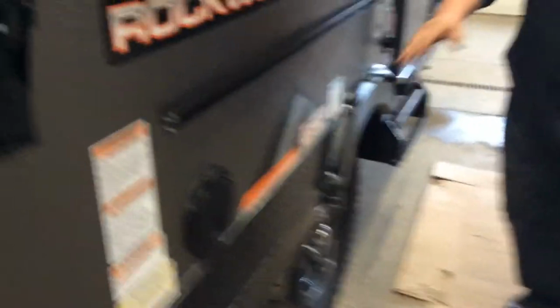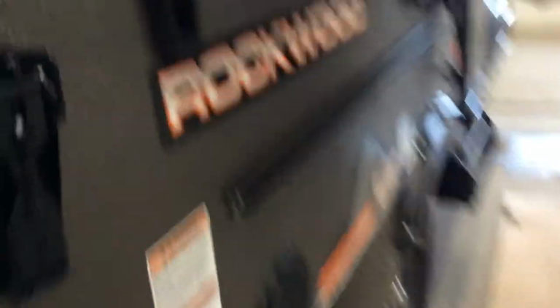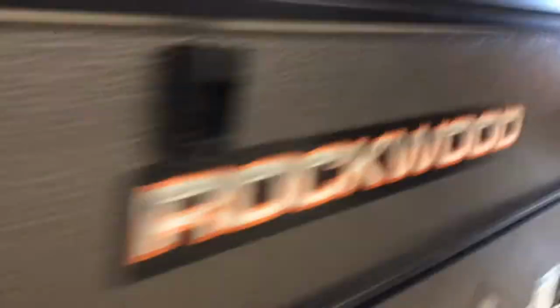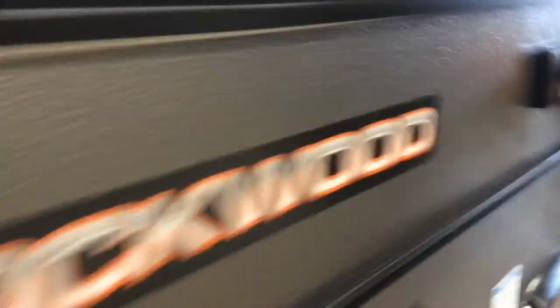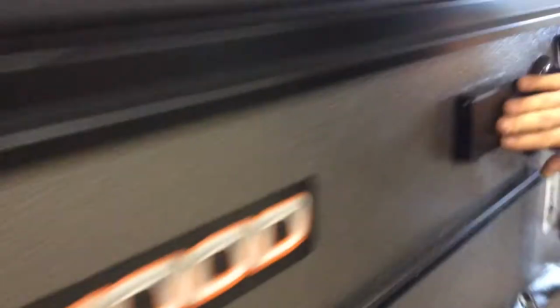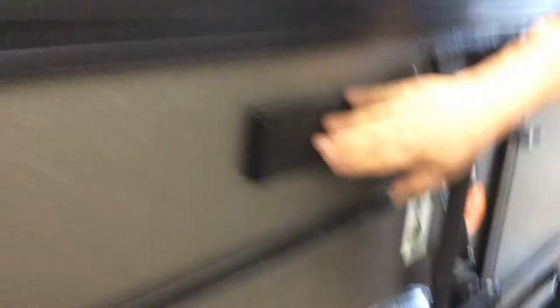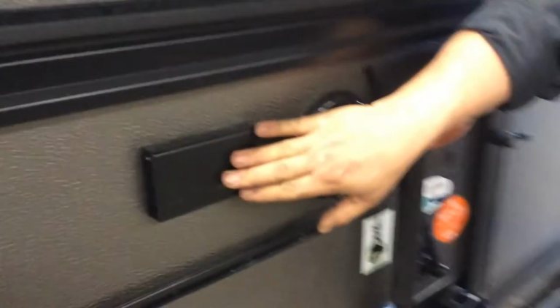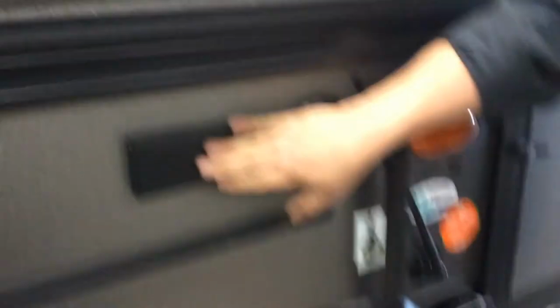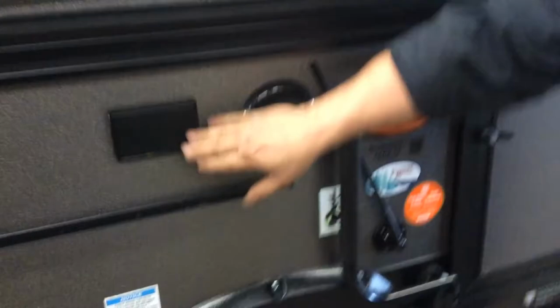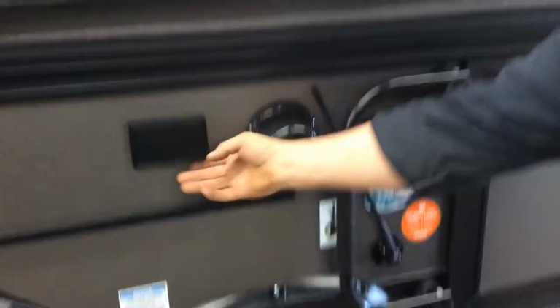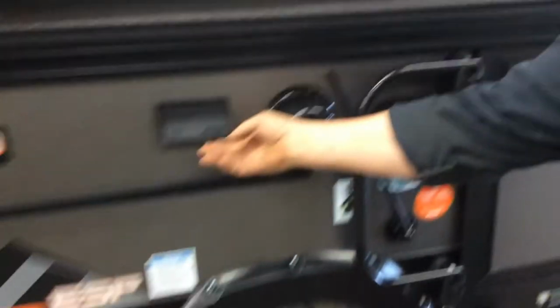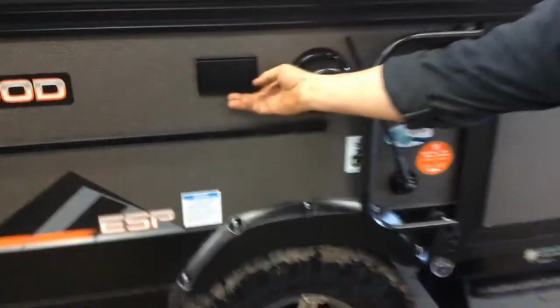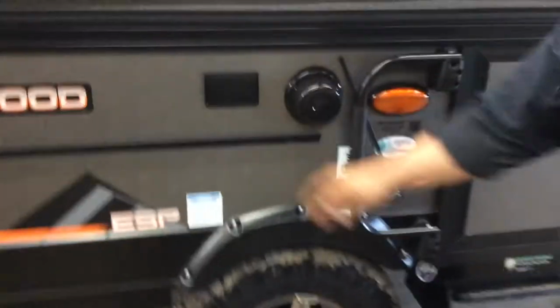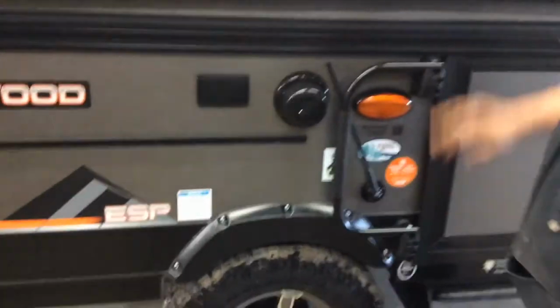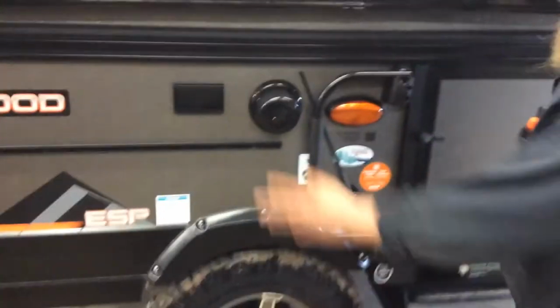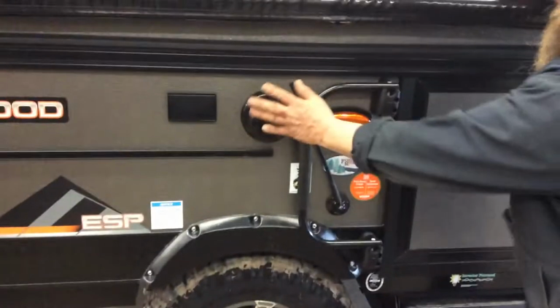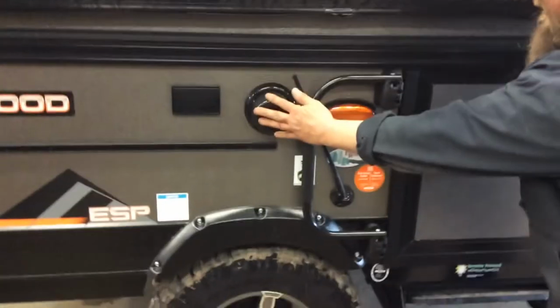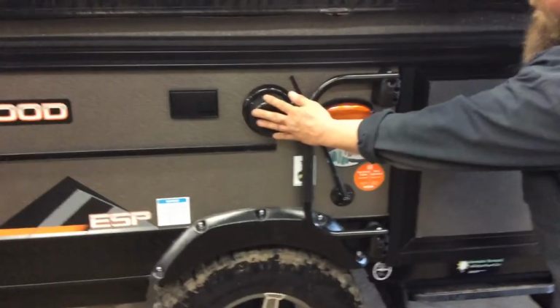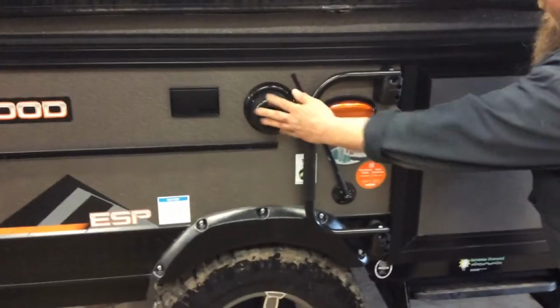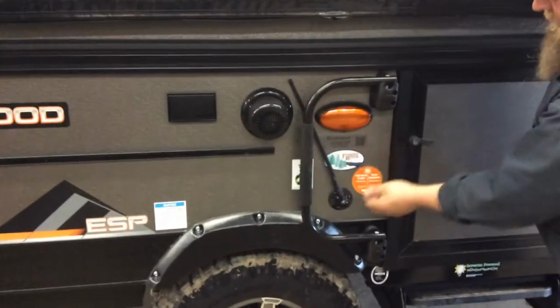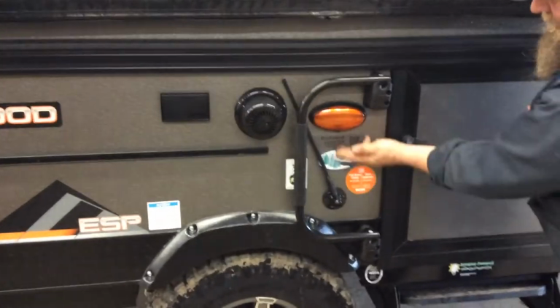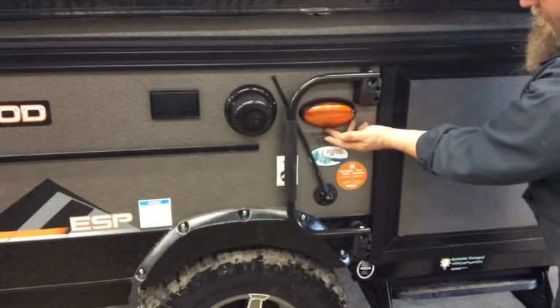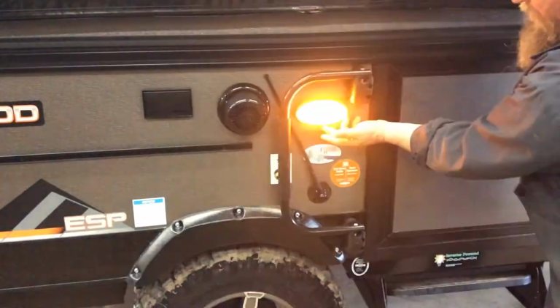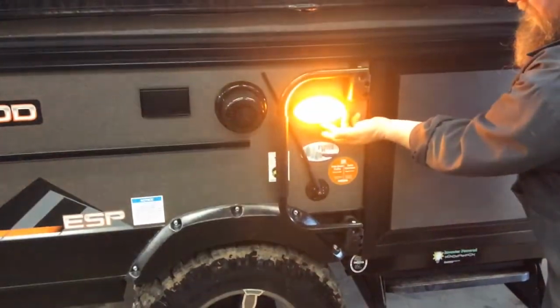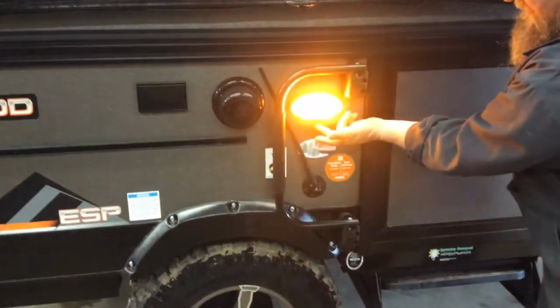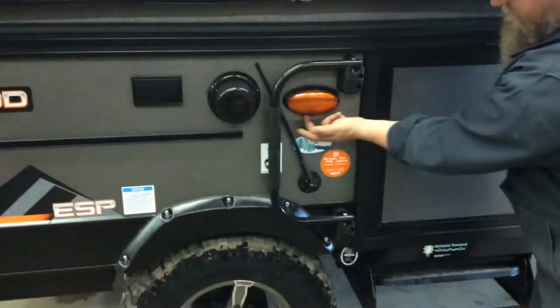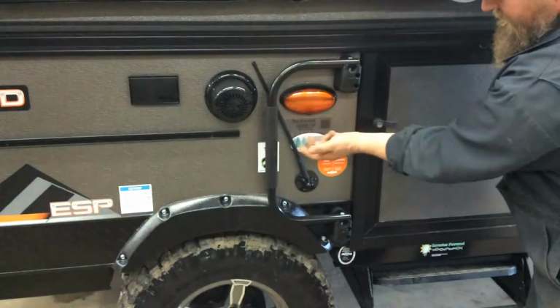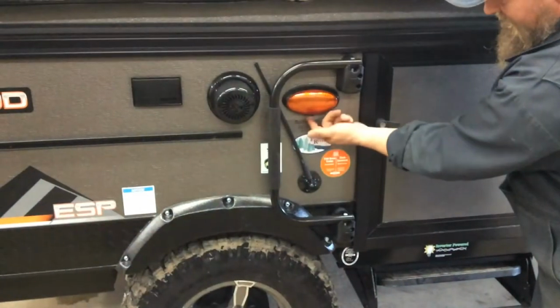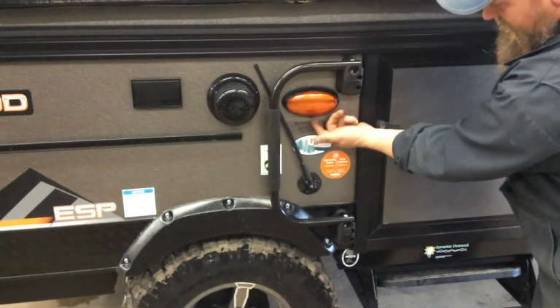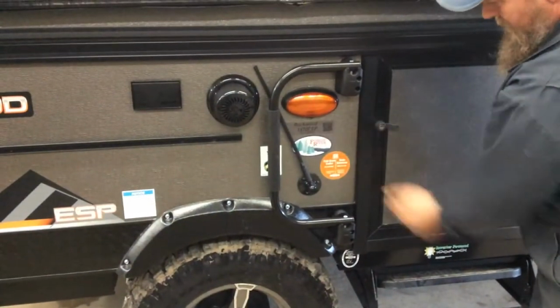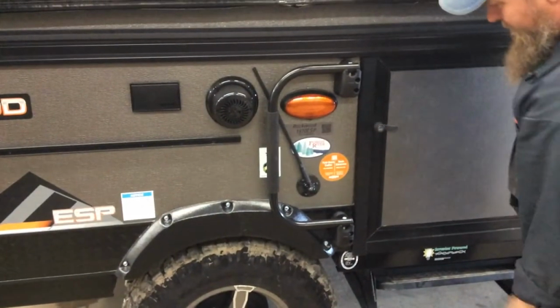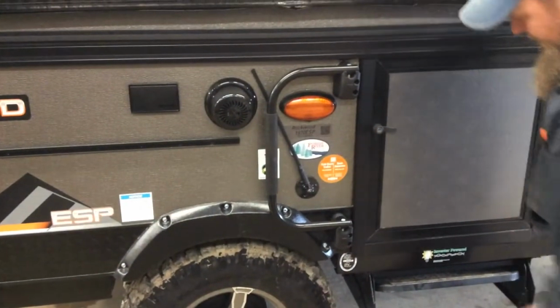You have 110 plugs here. That will come alive once you're plugged into your trailer. You have an outside speaker. You have a porch light. The switch for the light is on the bottom of the light.